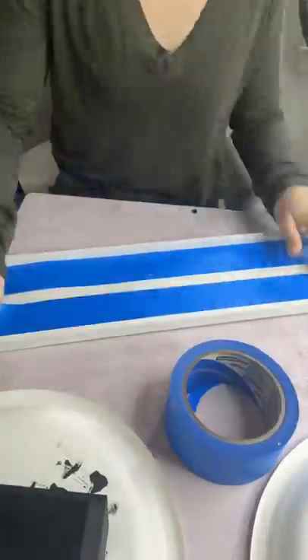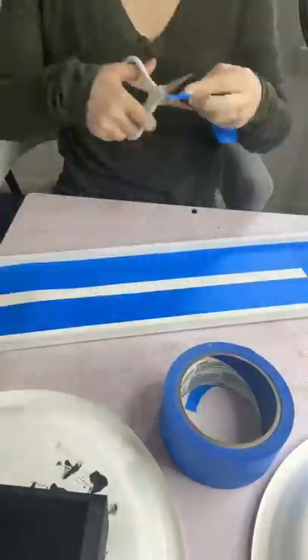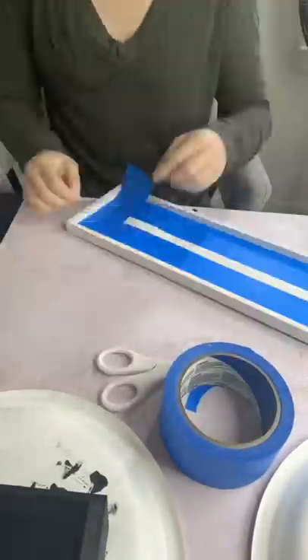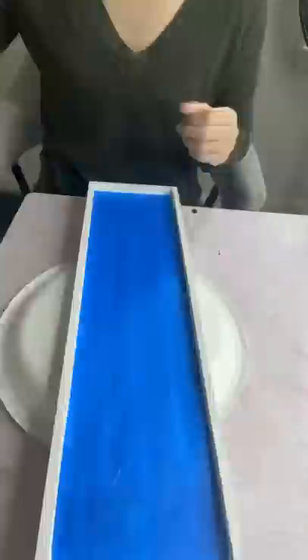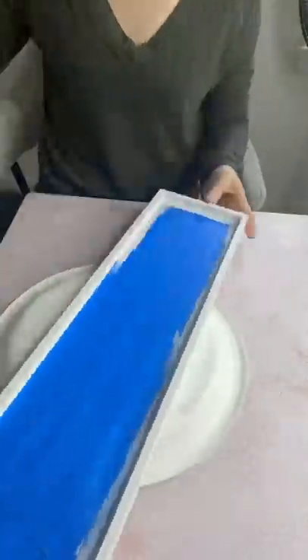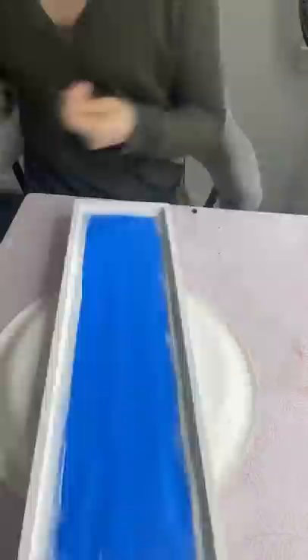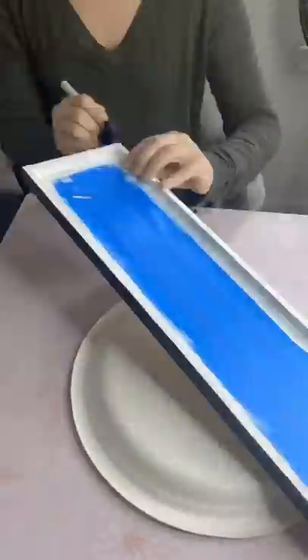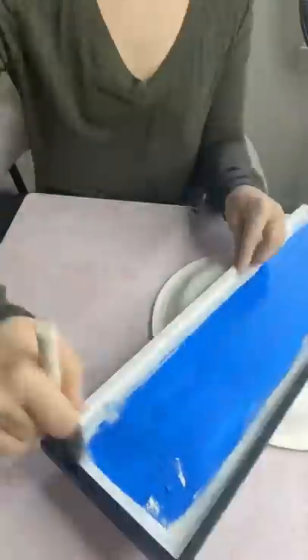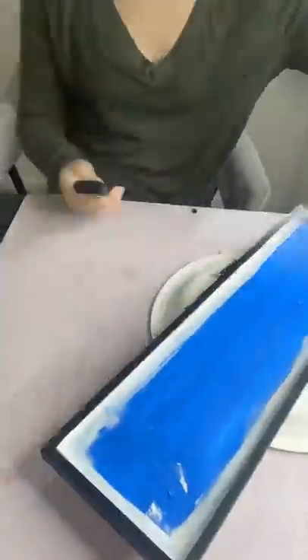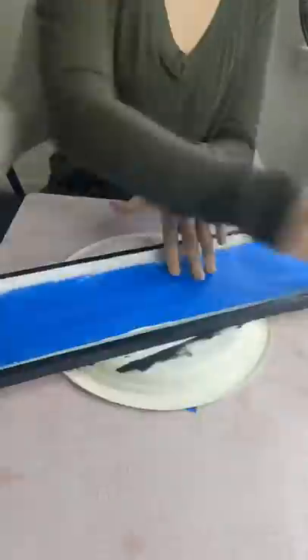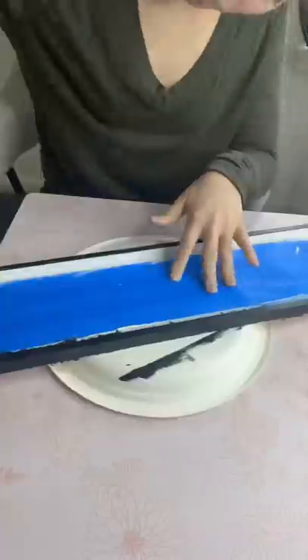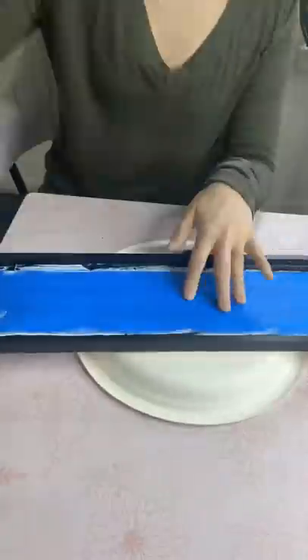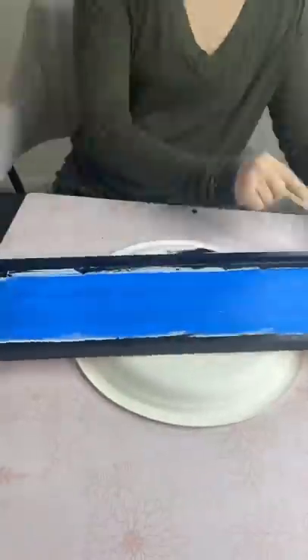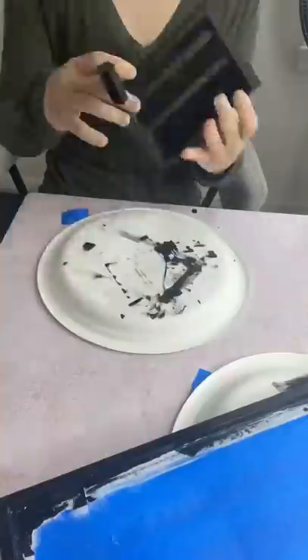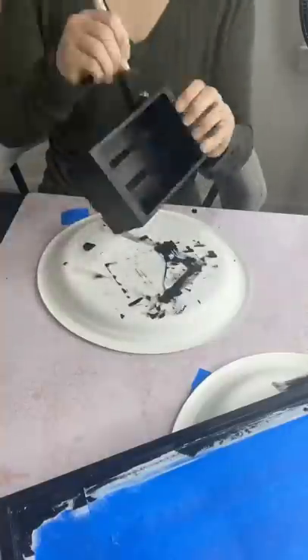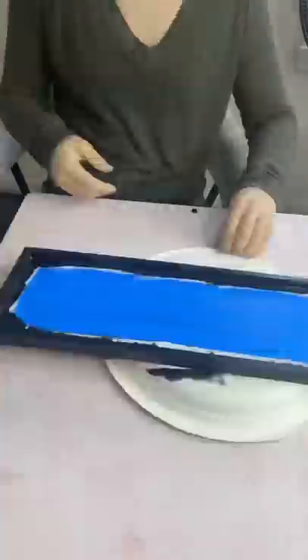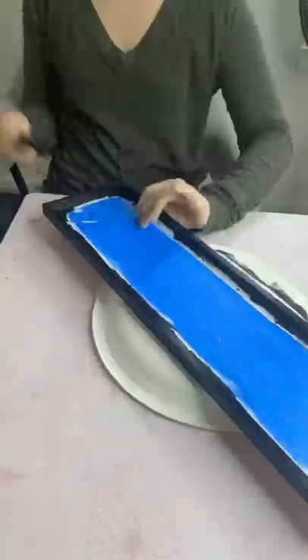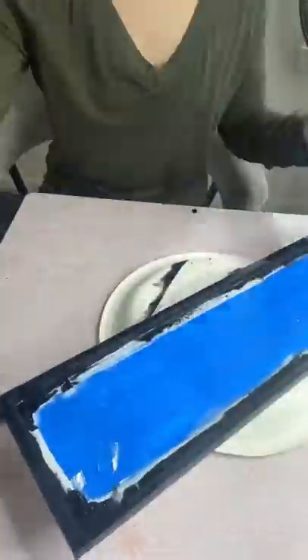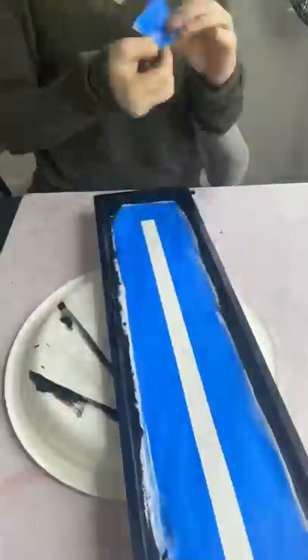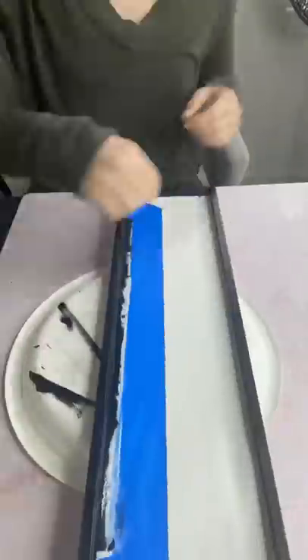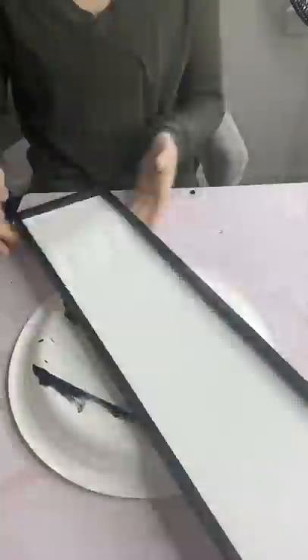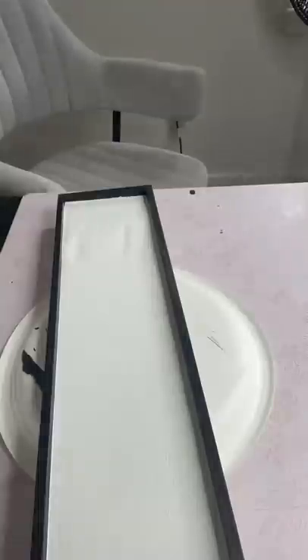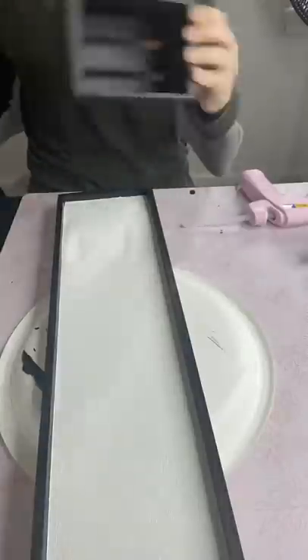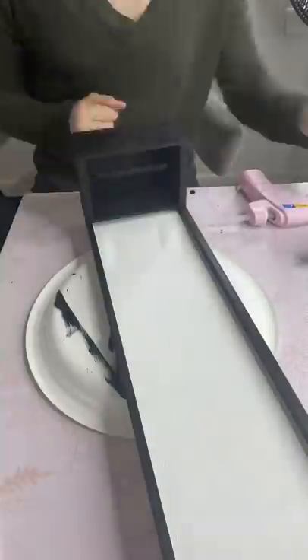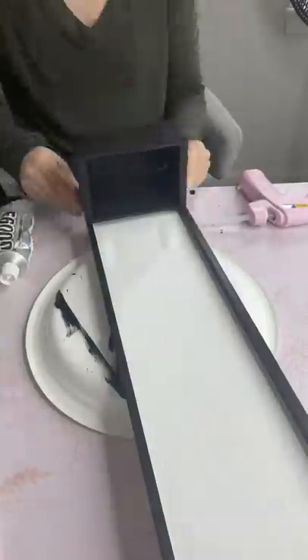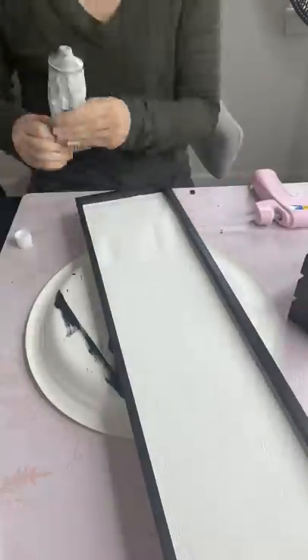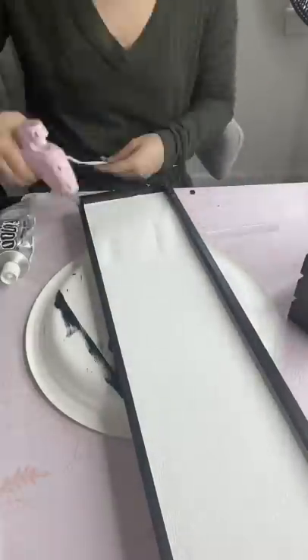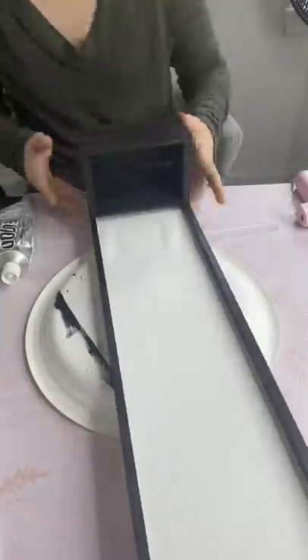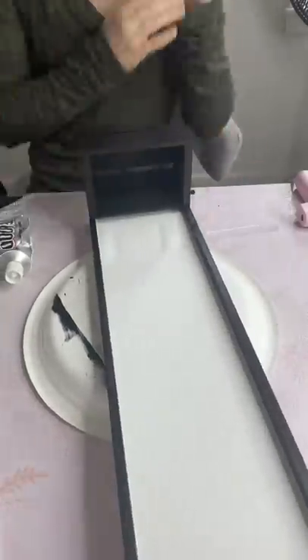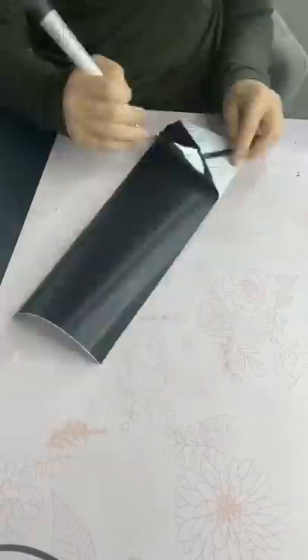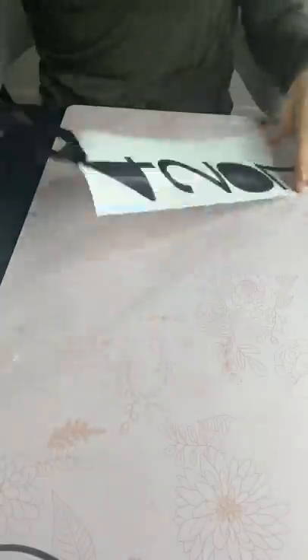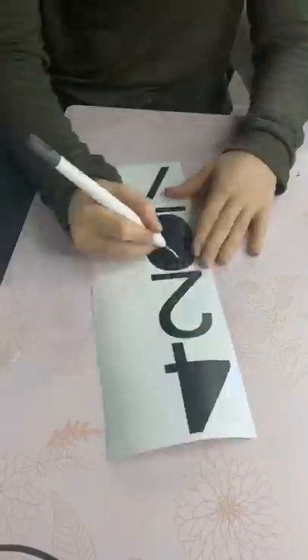Once the white was dry, I went ahead and put some painter's tape on the inside so that I could go around the outside with some black to match this little crate. Then once it was dry, I took off the painter's tape and I used a combination of E6000 and hot glue to go ahead and adhere that little crate to the bottom.